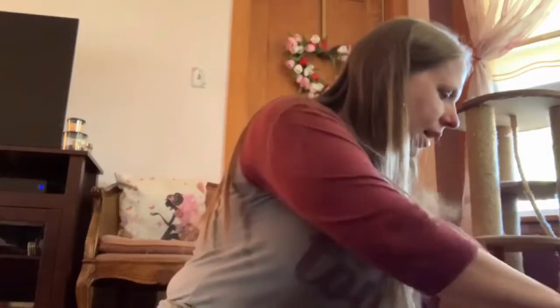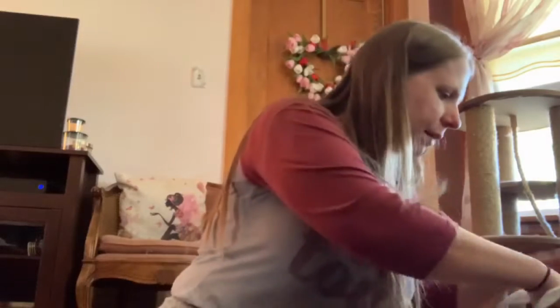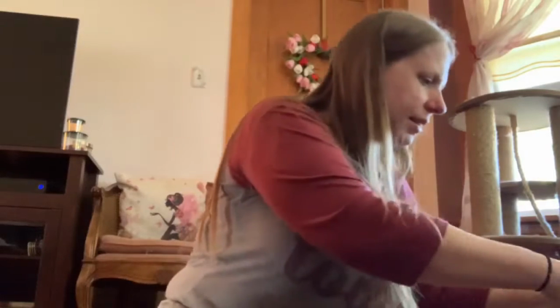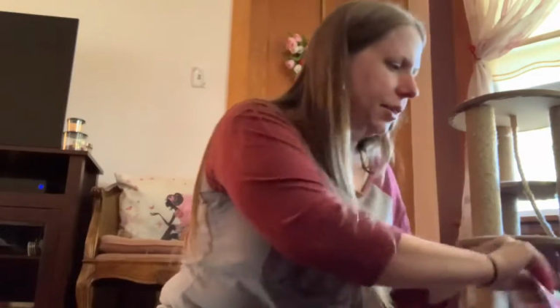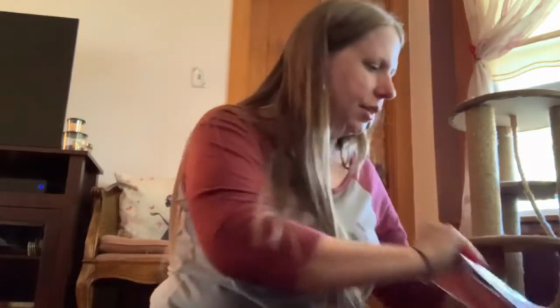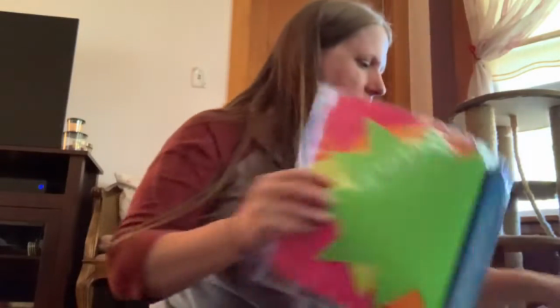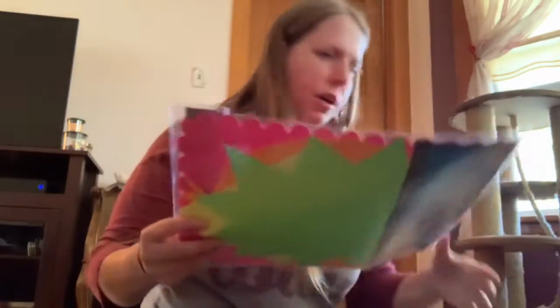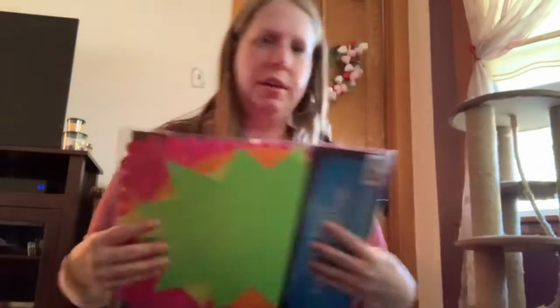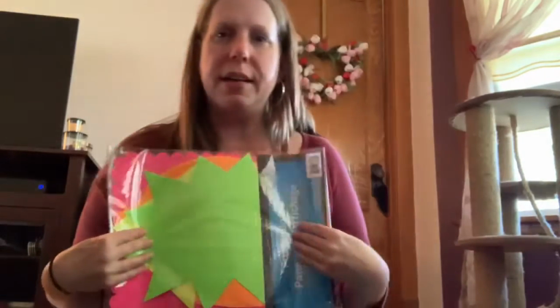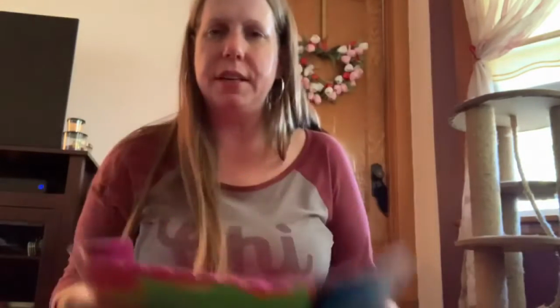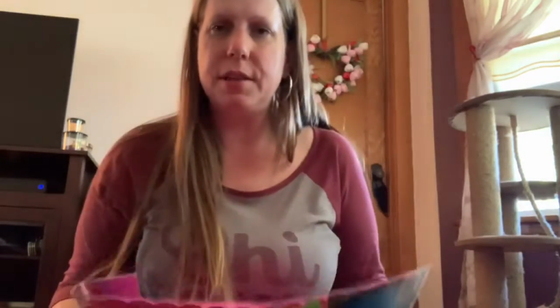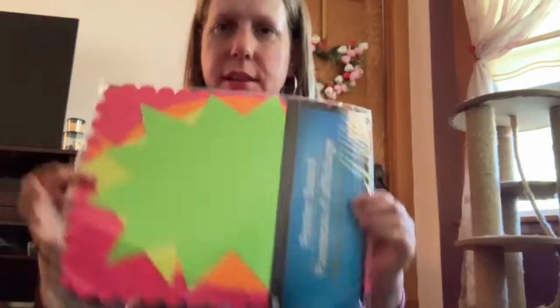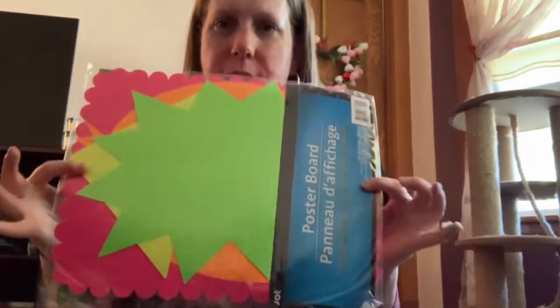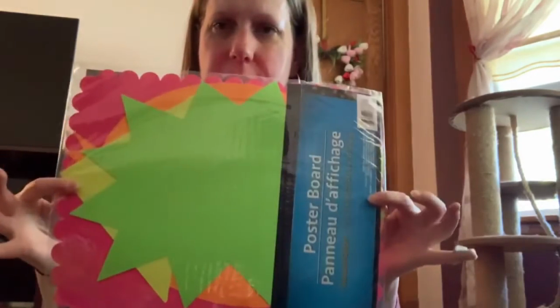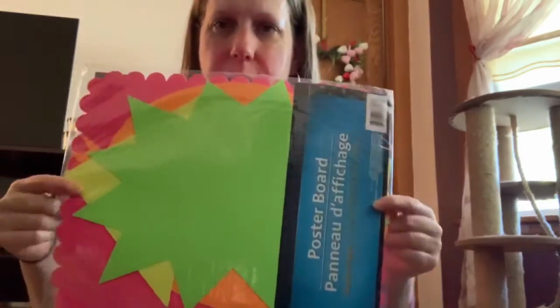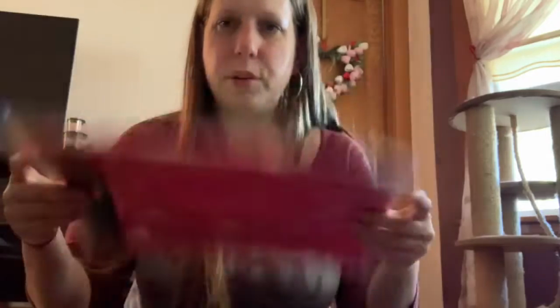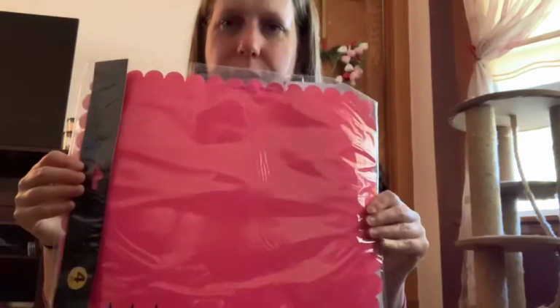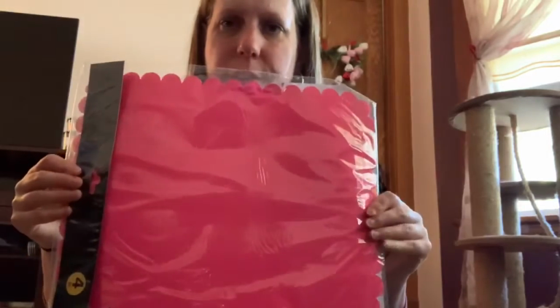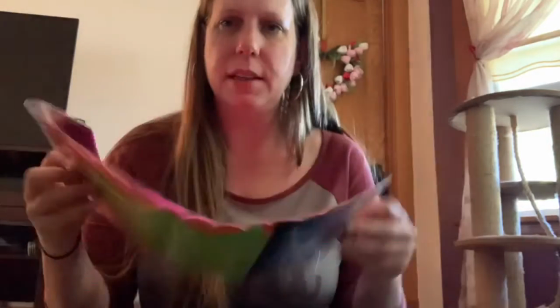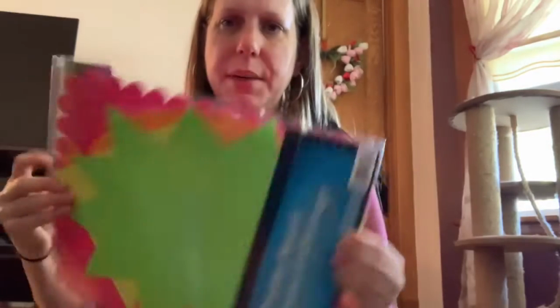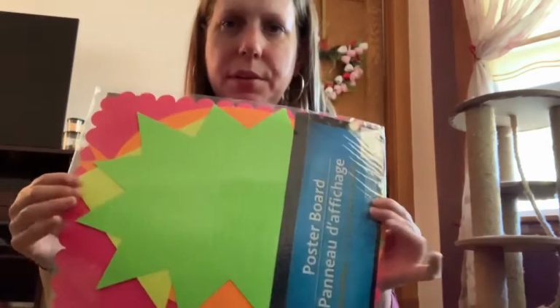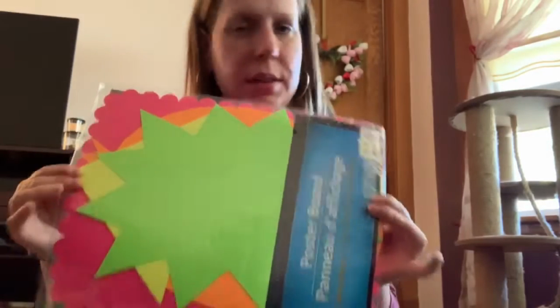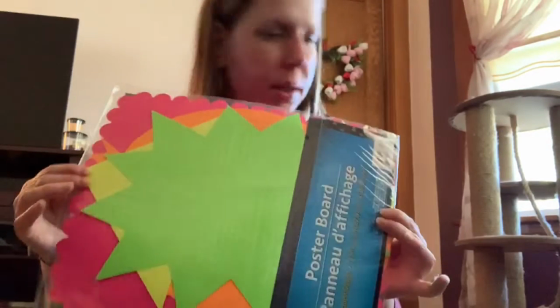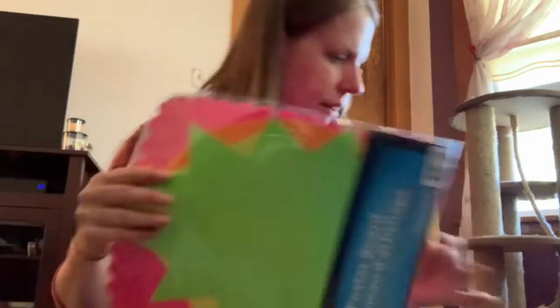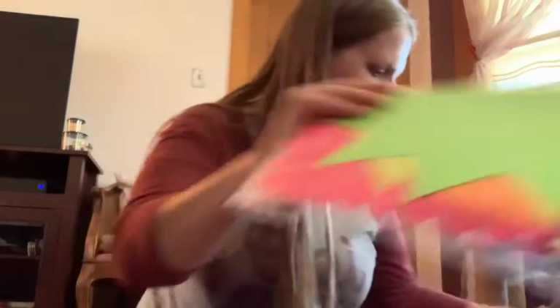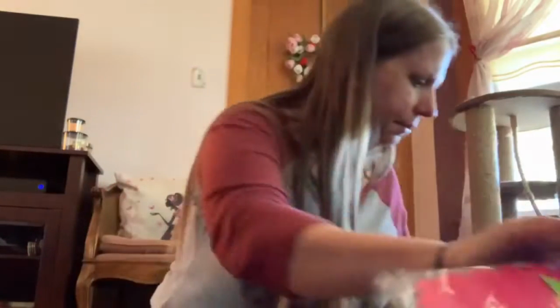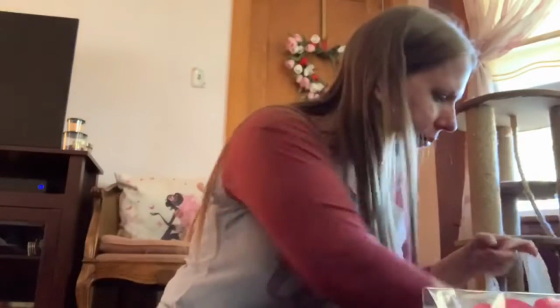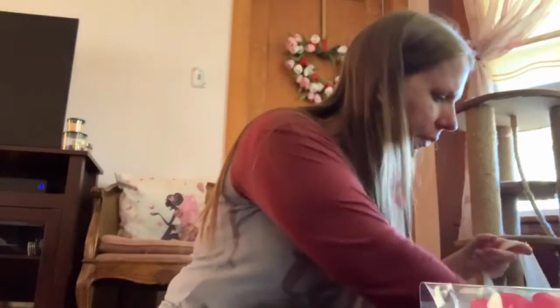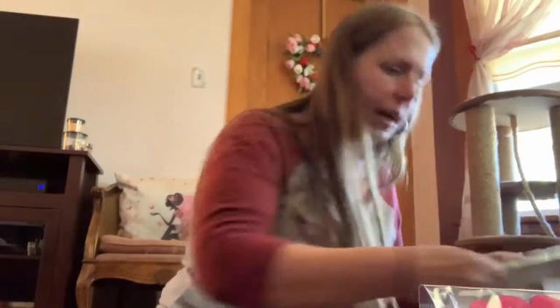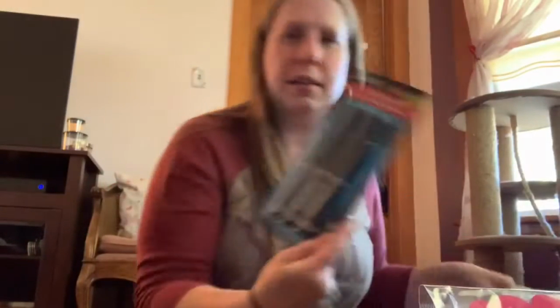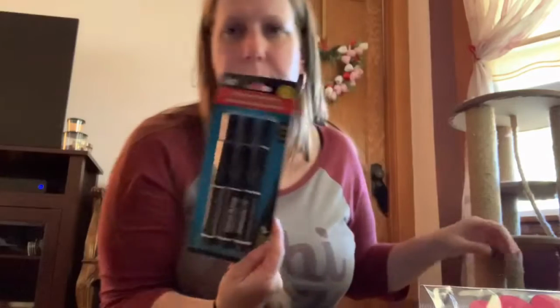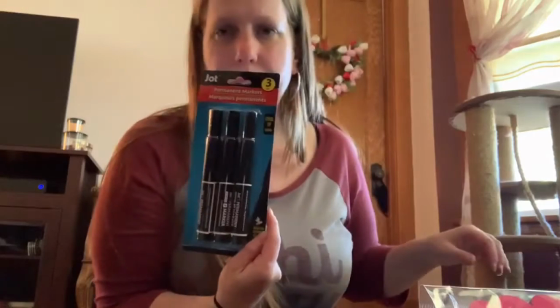I'm trying to sell my daughter's old car and I couldn't find a for sale sign, so I got this poster board and I'm going to try to make a for sale sign somehow with it, along with these big markers.